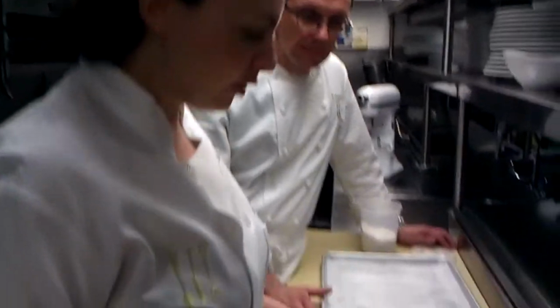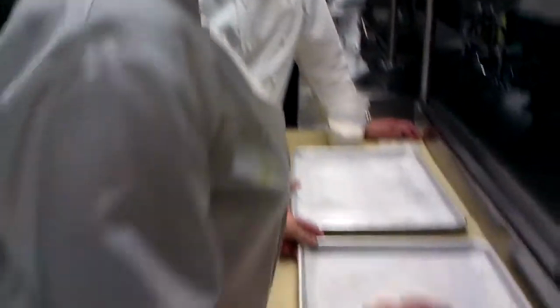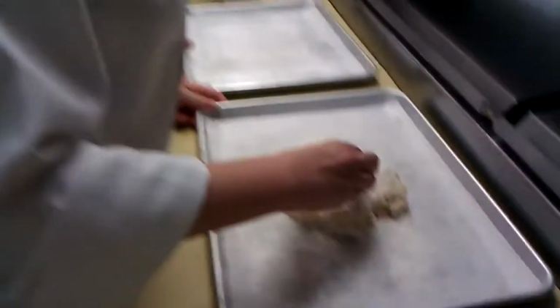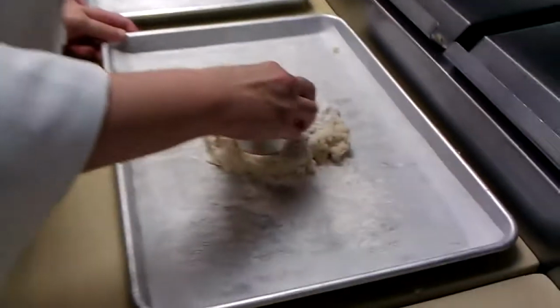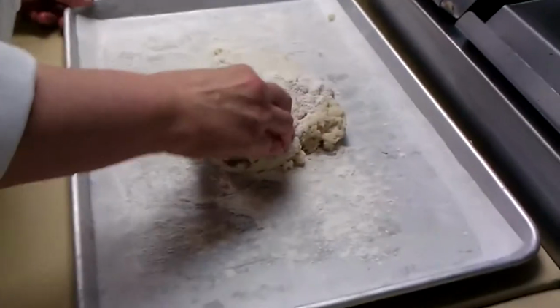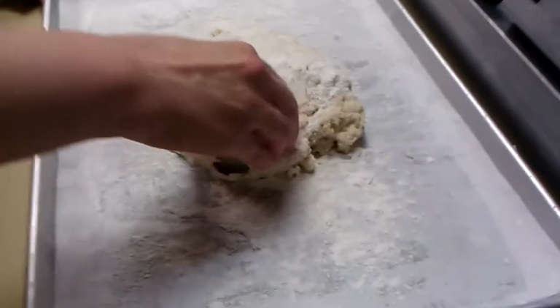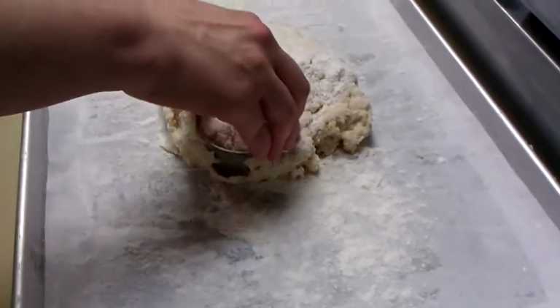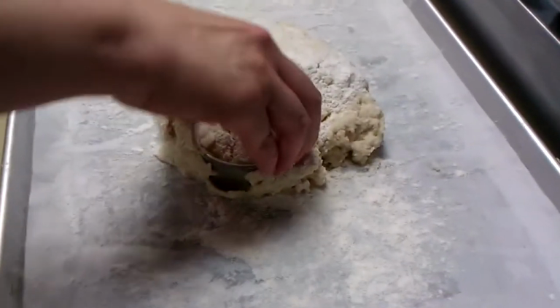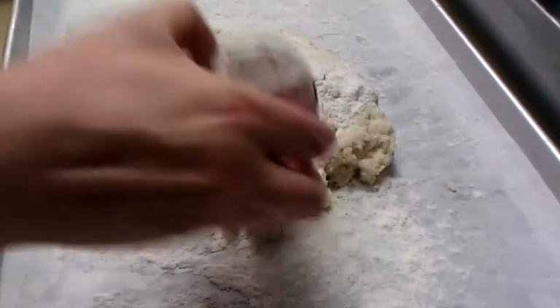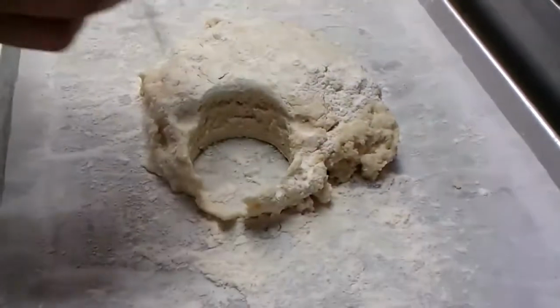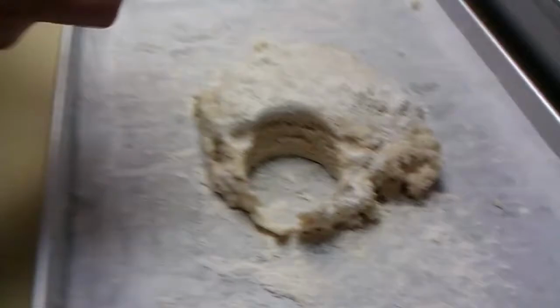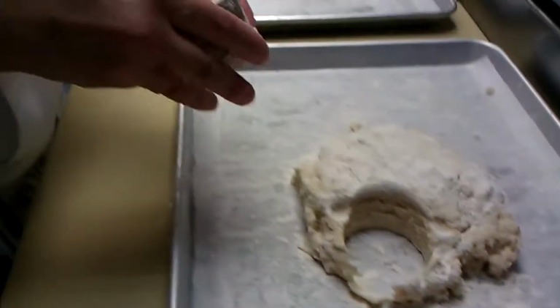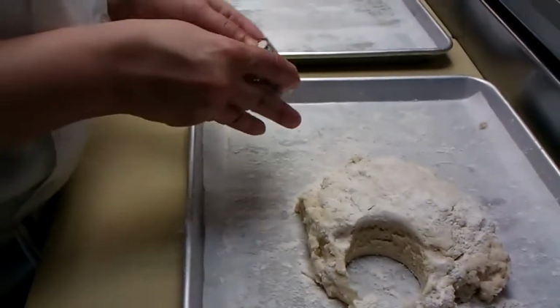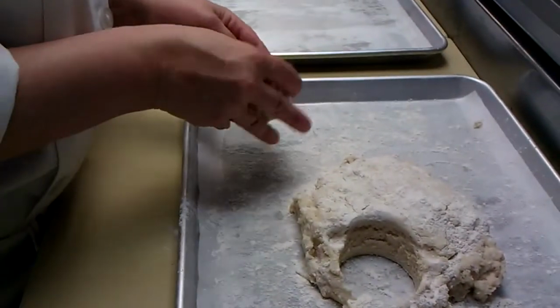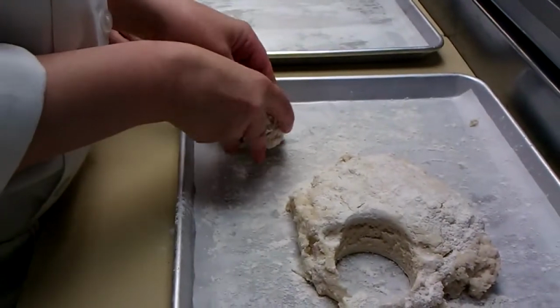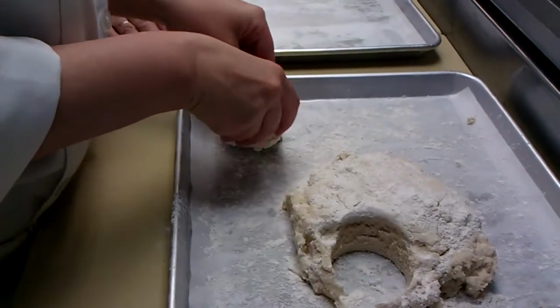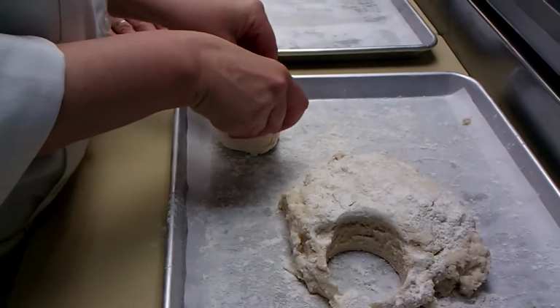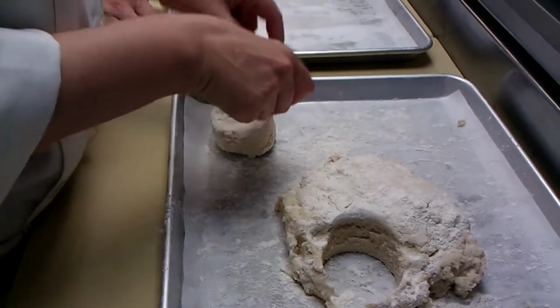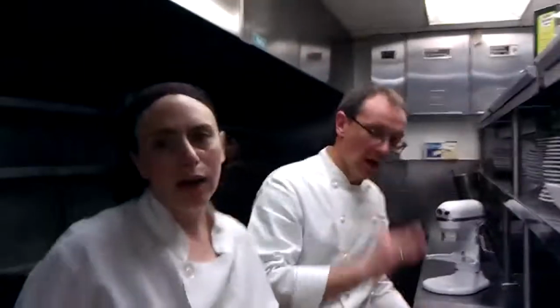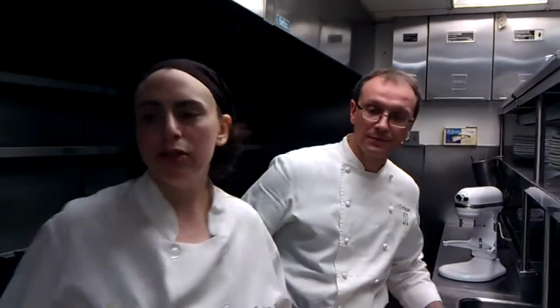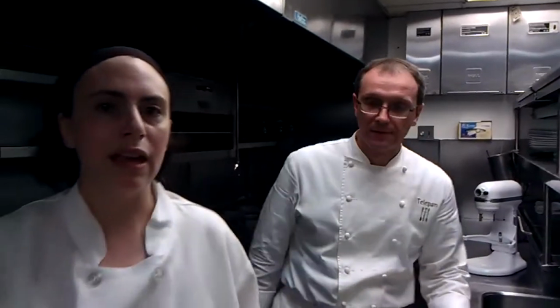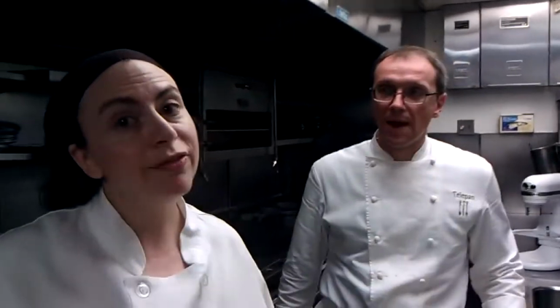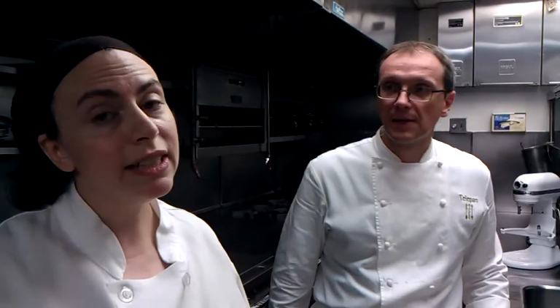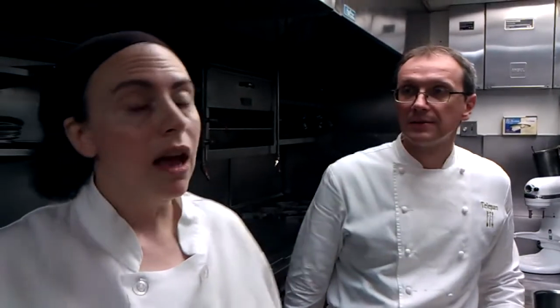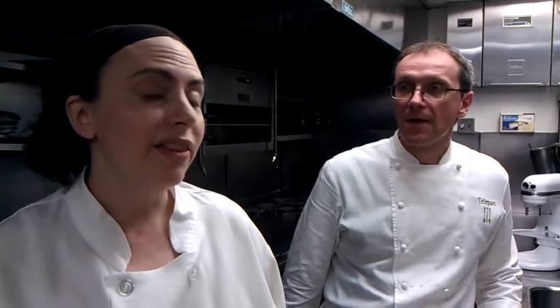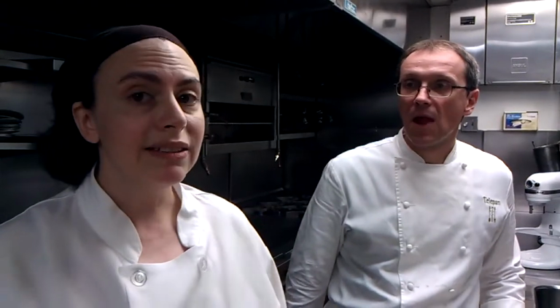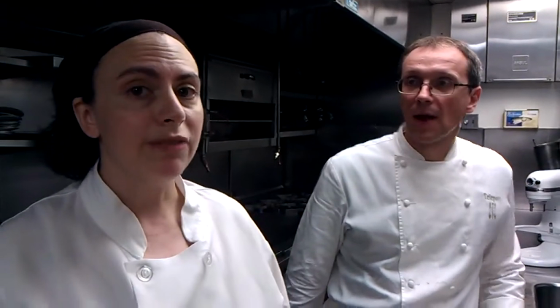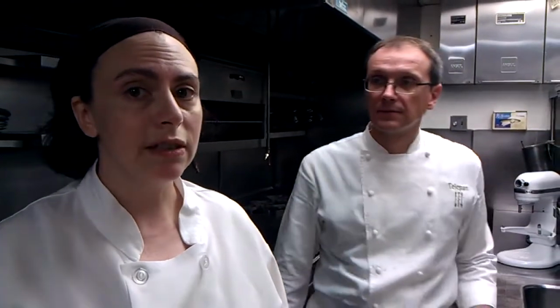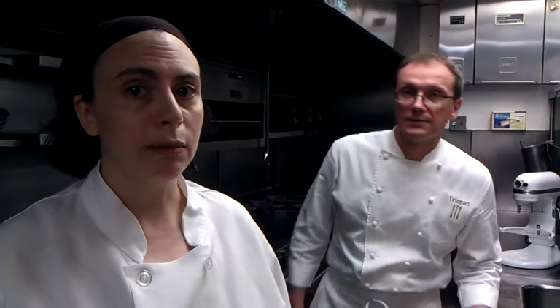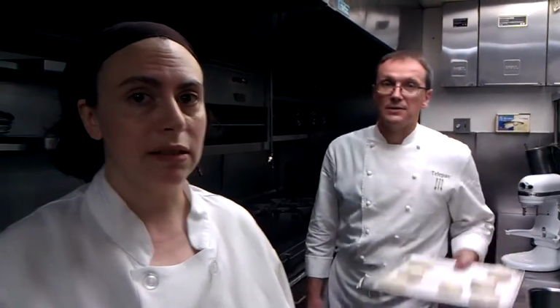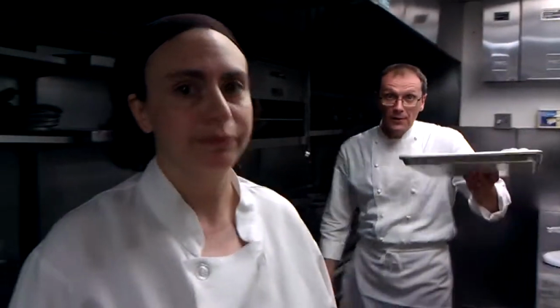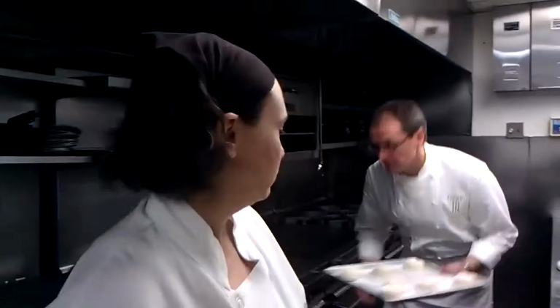Just push the cutter in. That's going to make a big biscuit. I would bake these at 350°F and they'll probably take about 15 to 20 minutes.